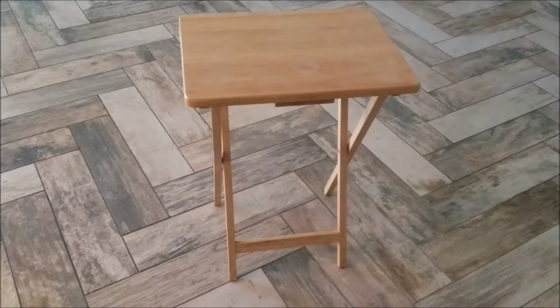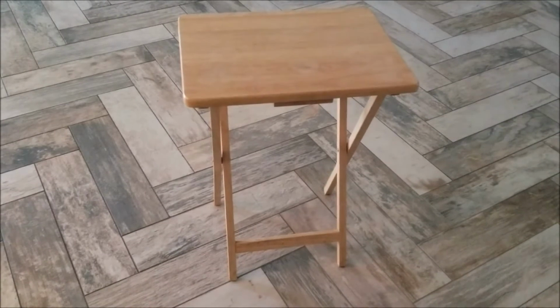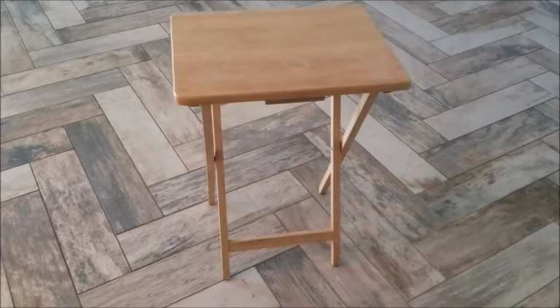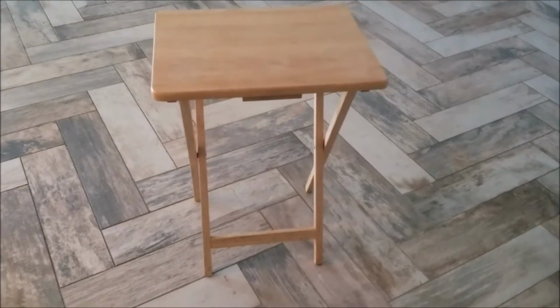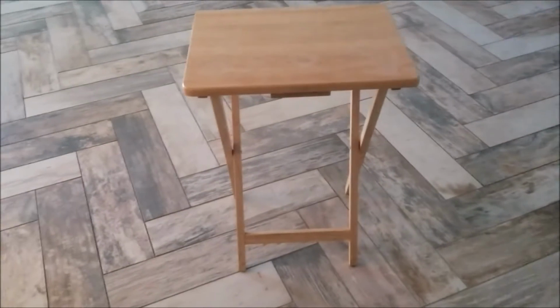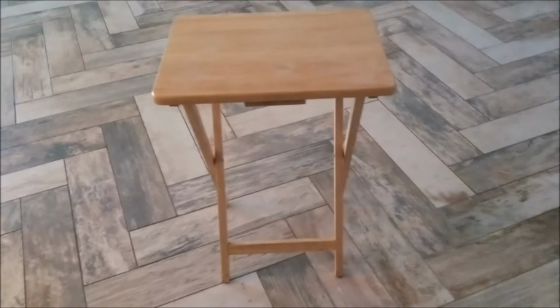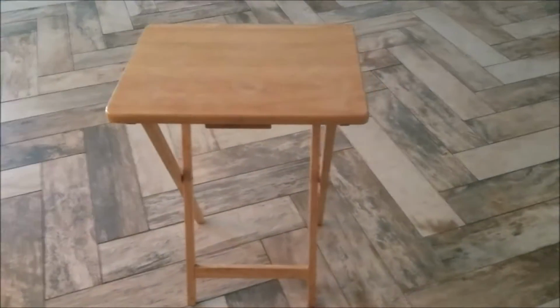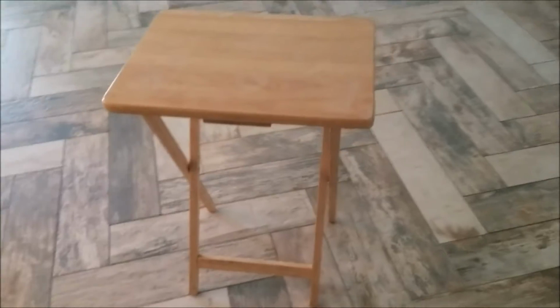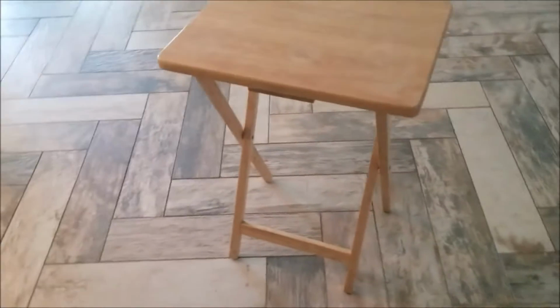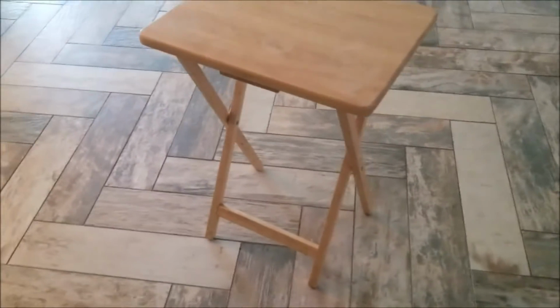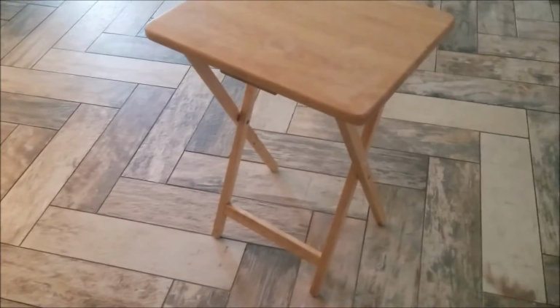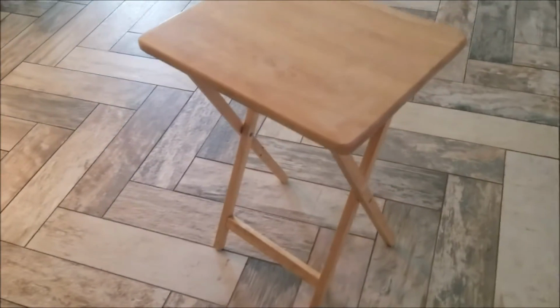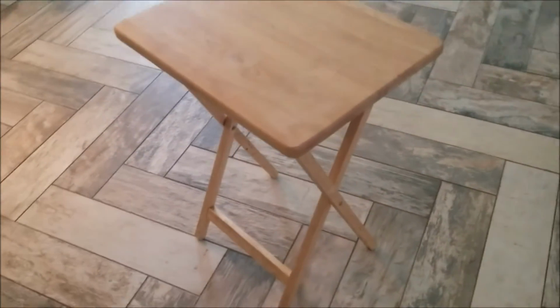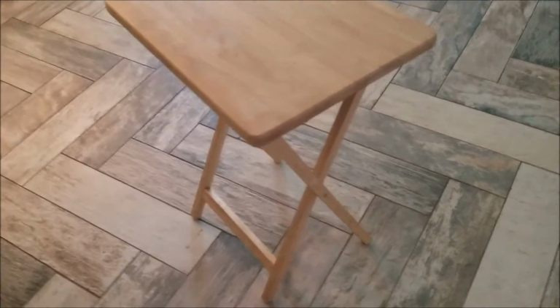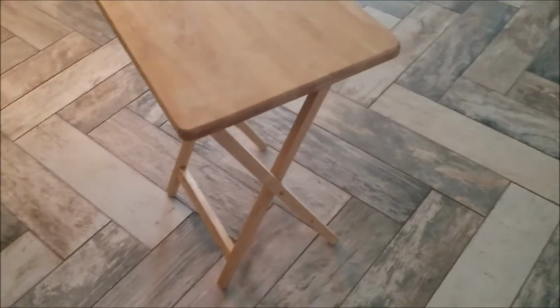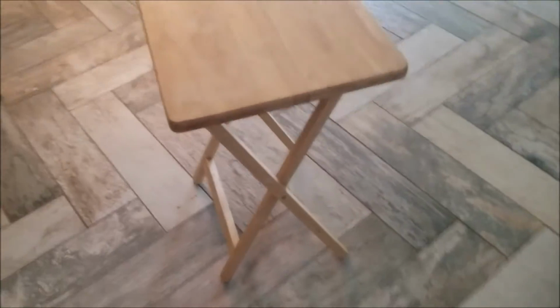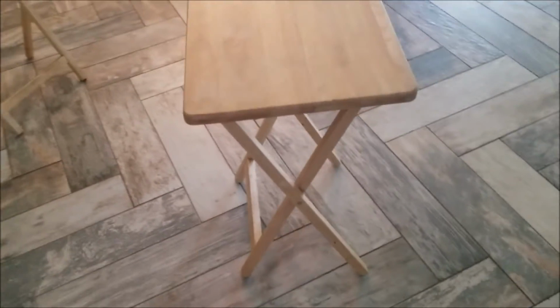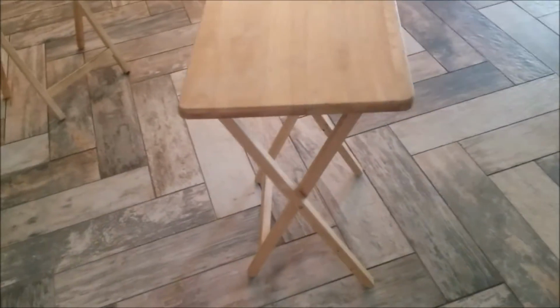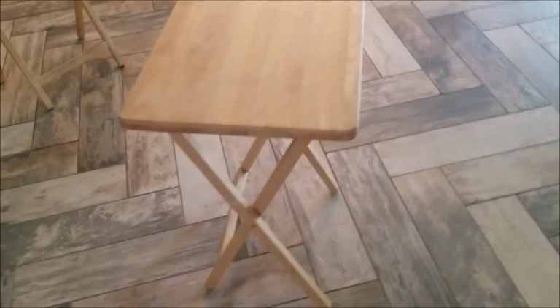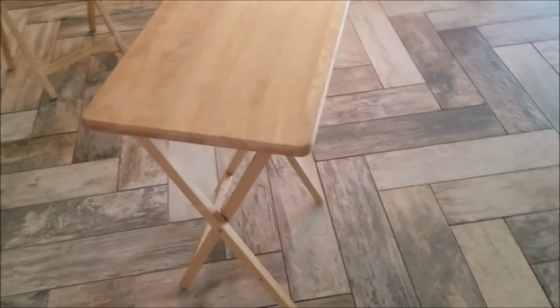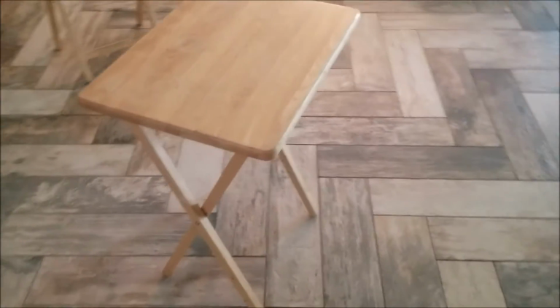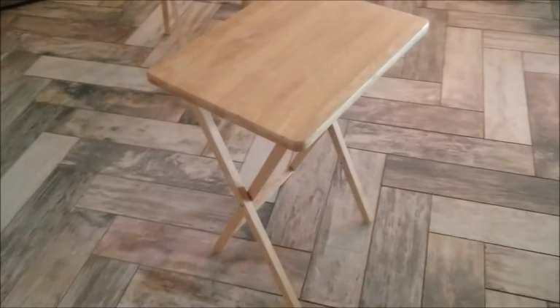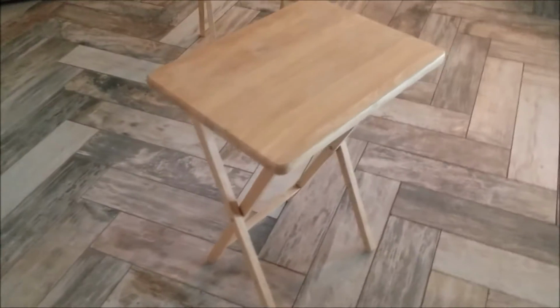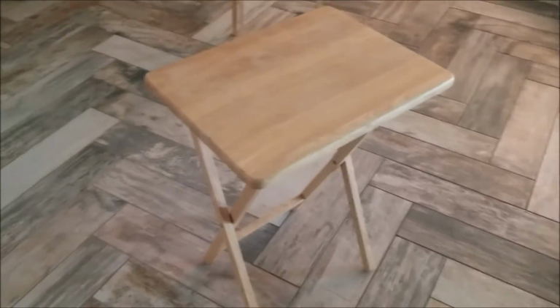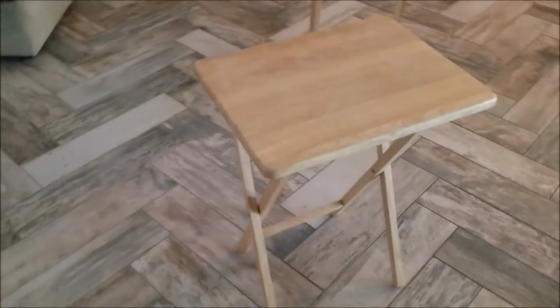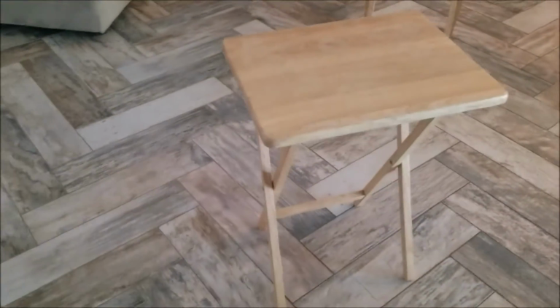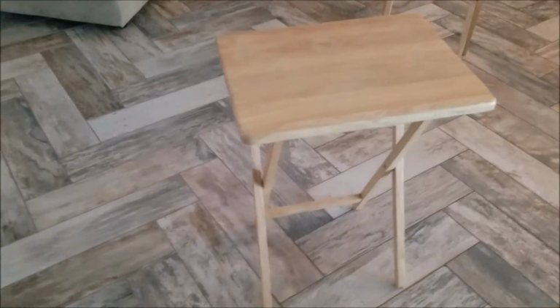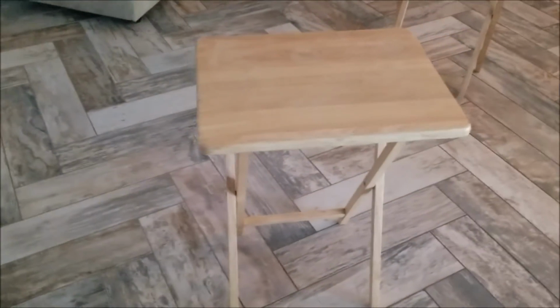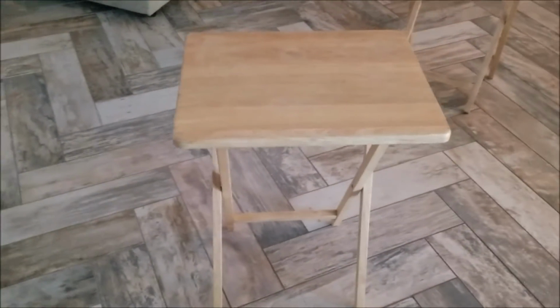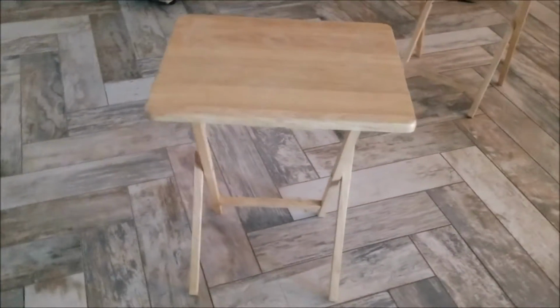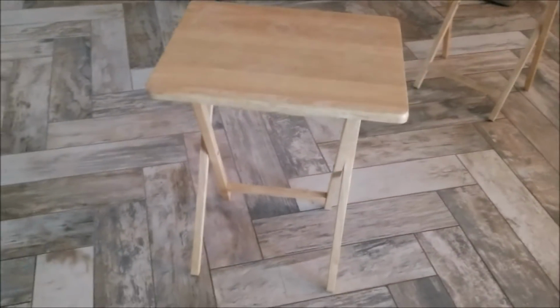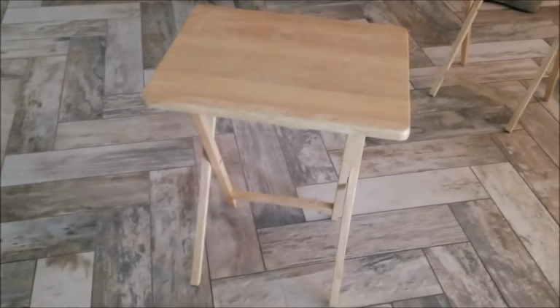For this project we started with an ordinary set of TV trays and we're going to give it a little bit of color by using a marbleization technique.